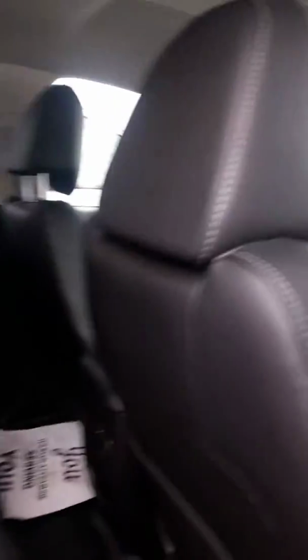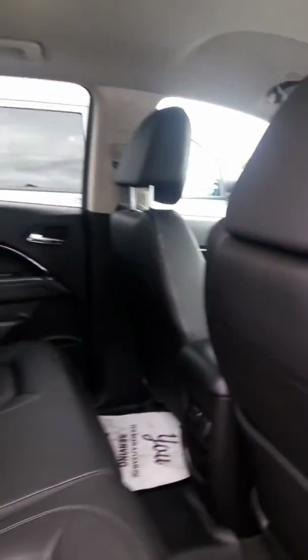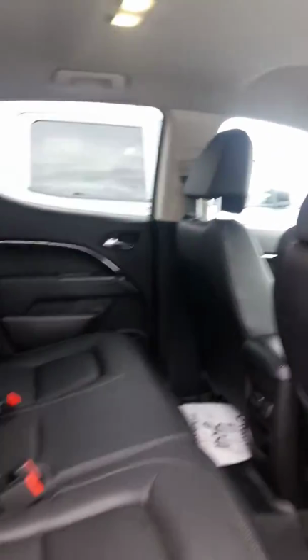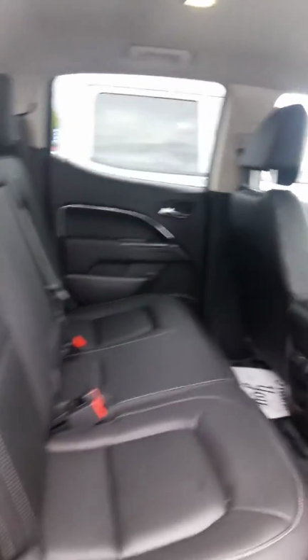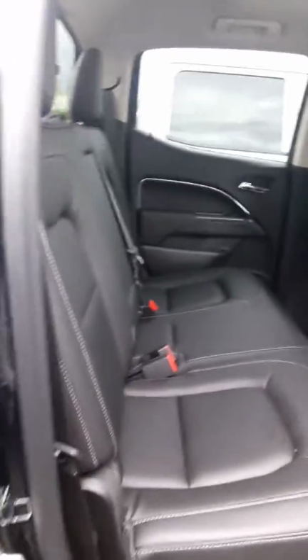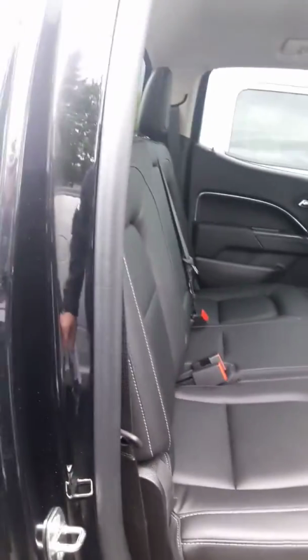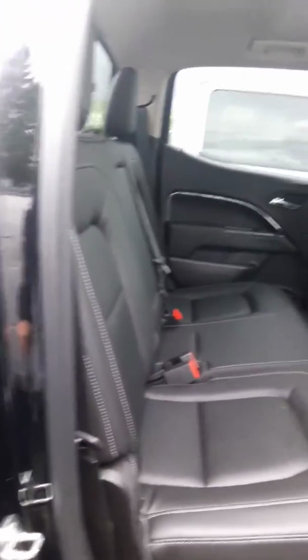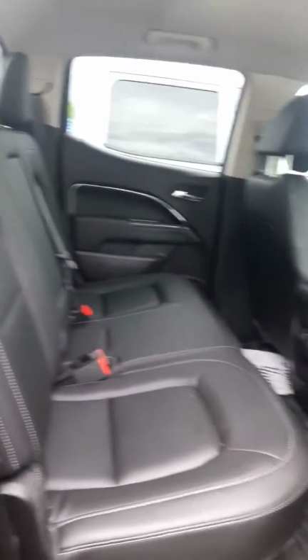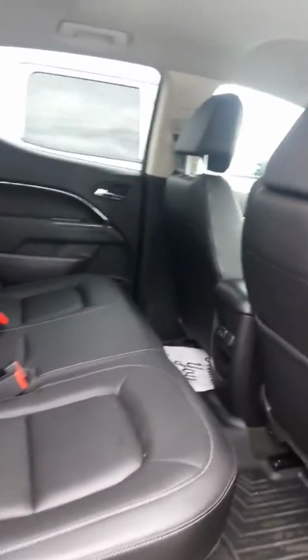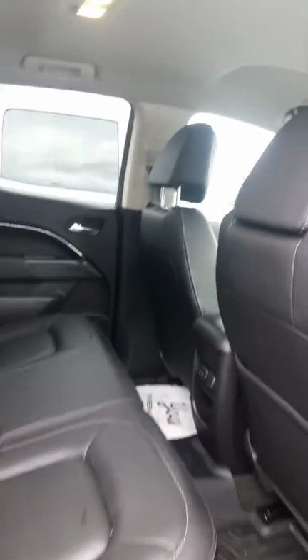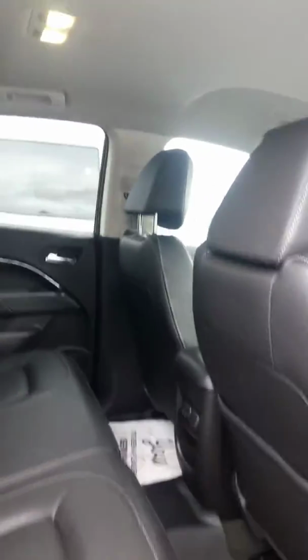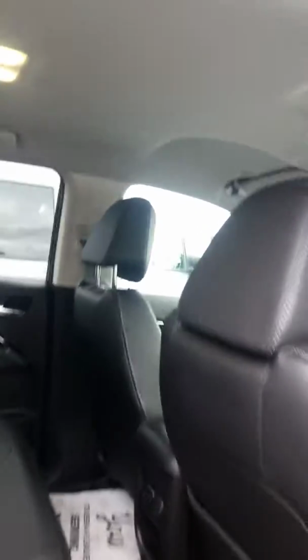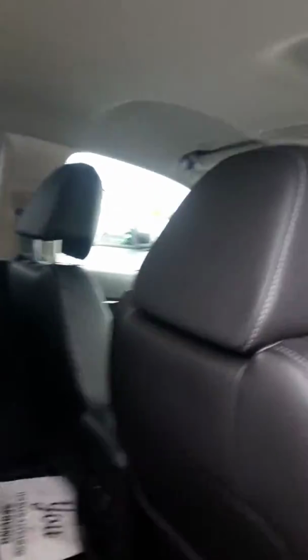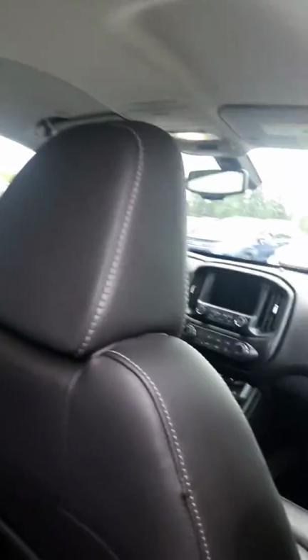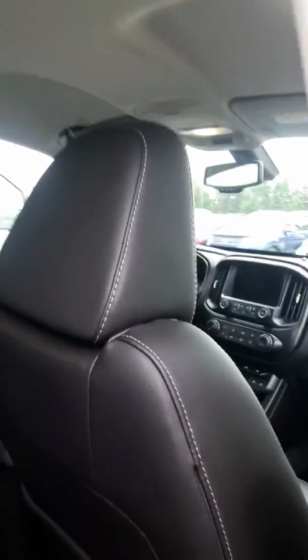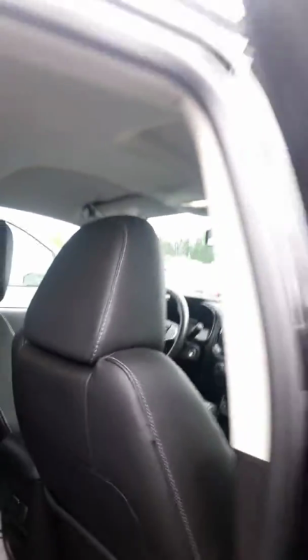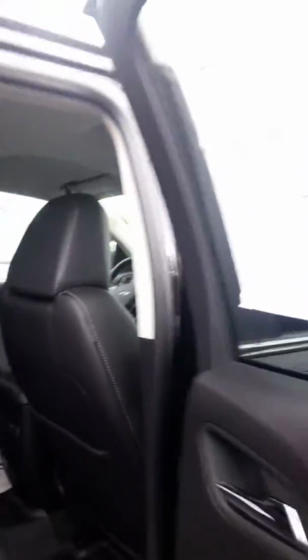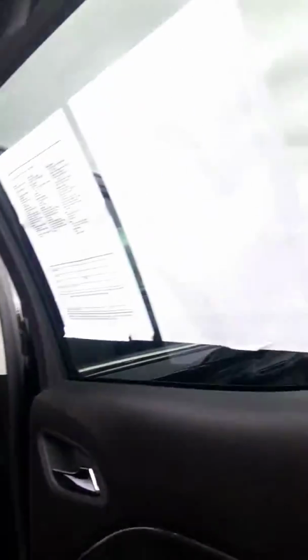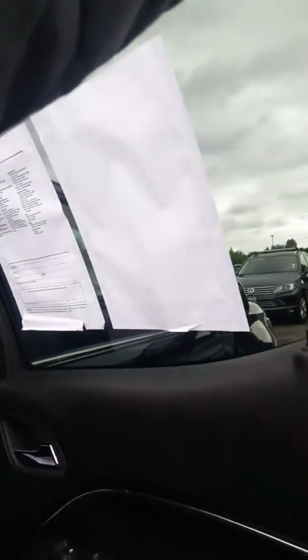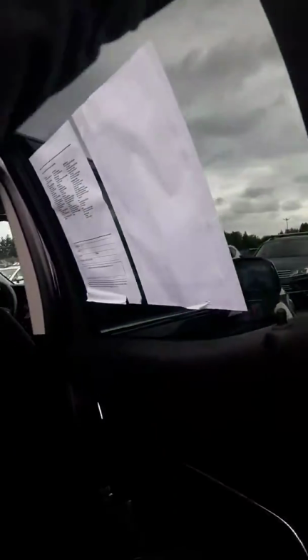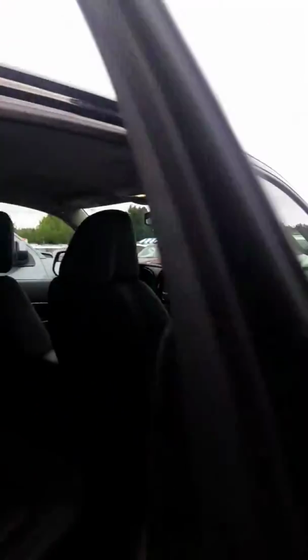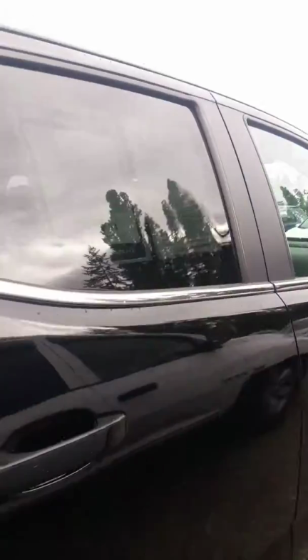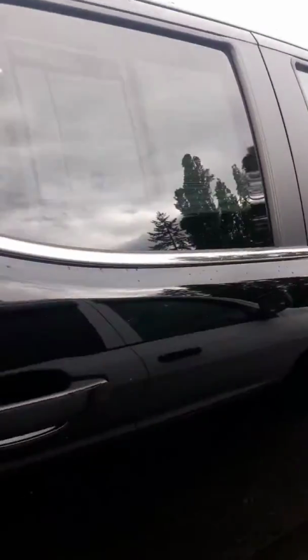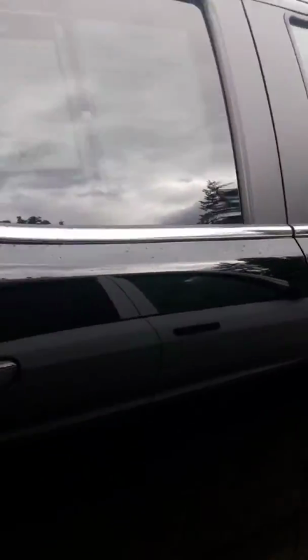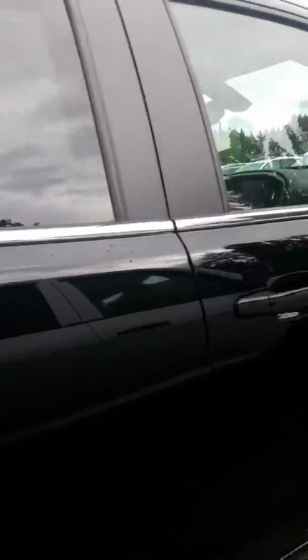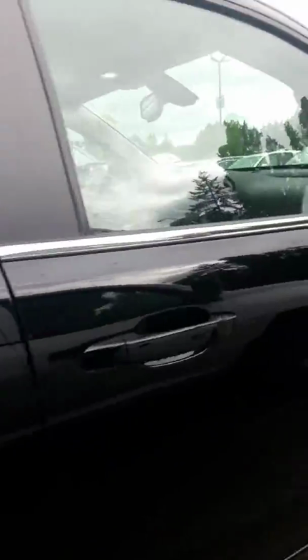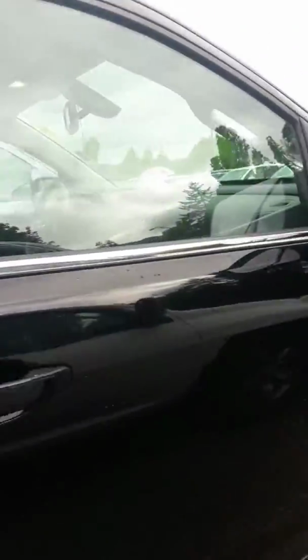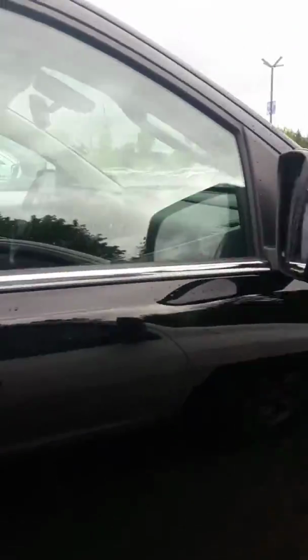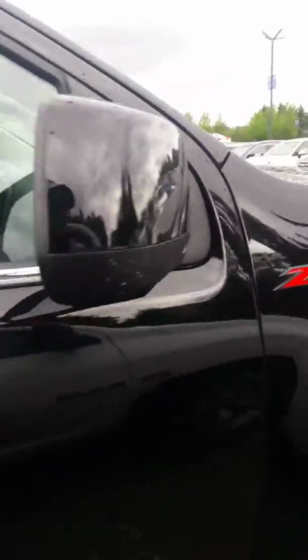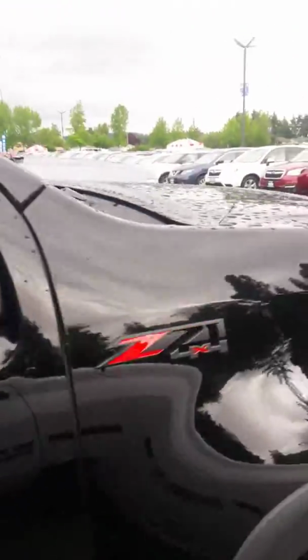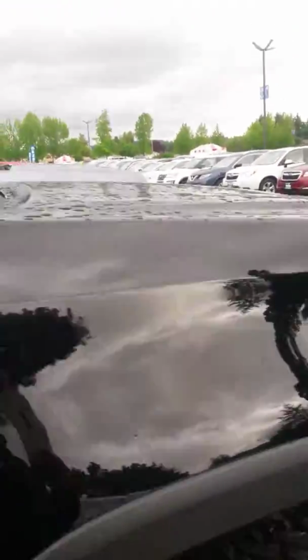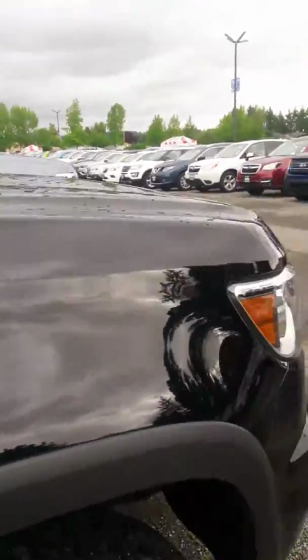I'll get the rear for you as well. It's got some all-weather mats inside. When you get an opportunity after viewing, feel free to give me a call, text, or email — I can answer any questions on this truck or any other vehicles.